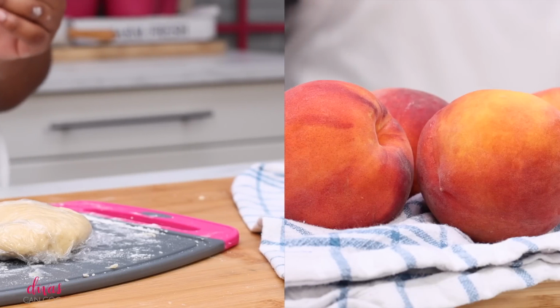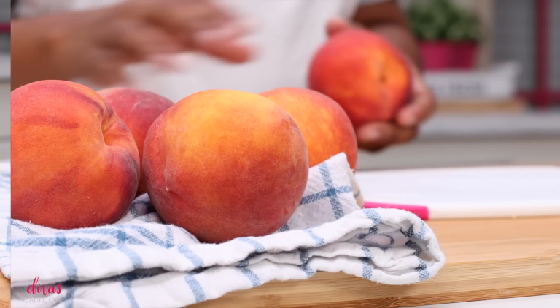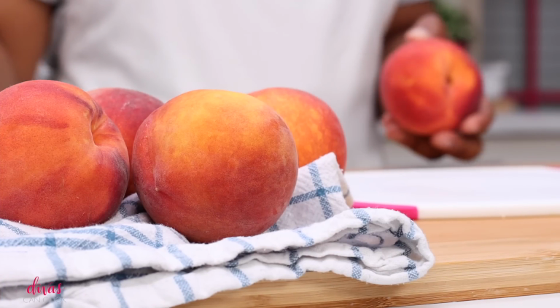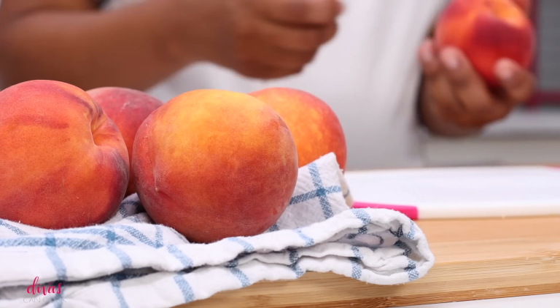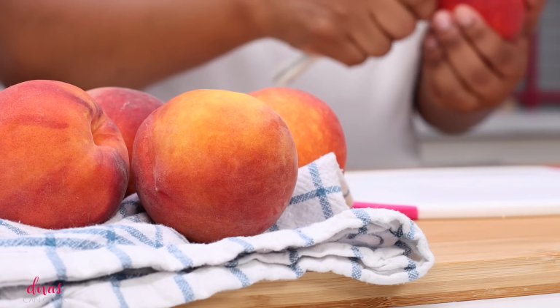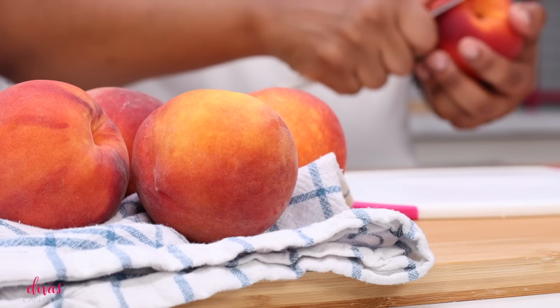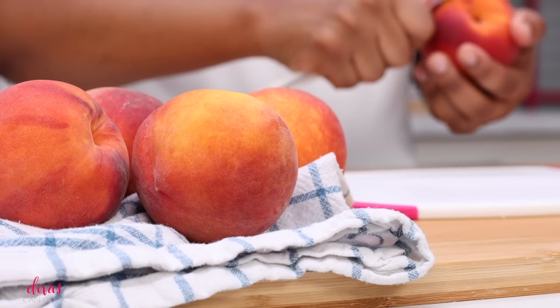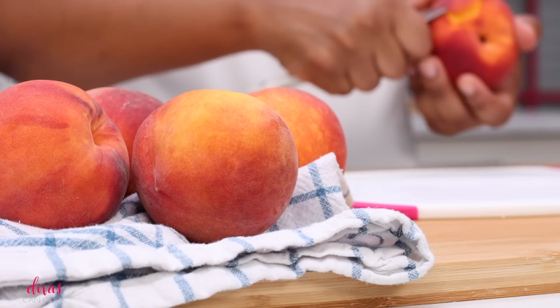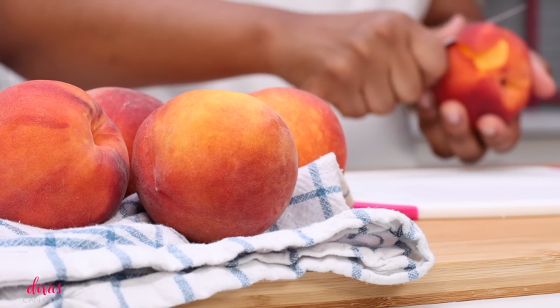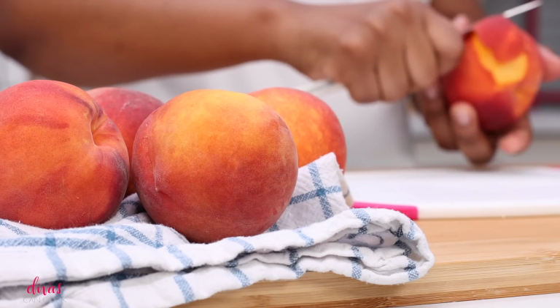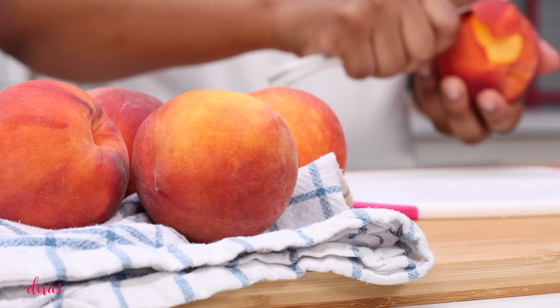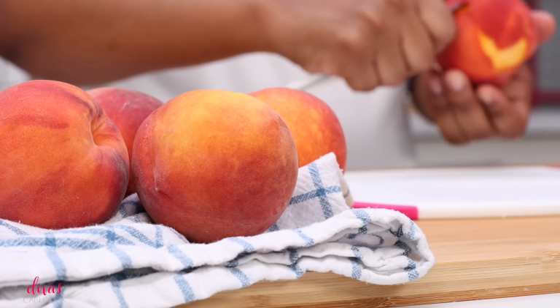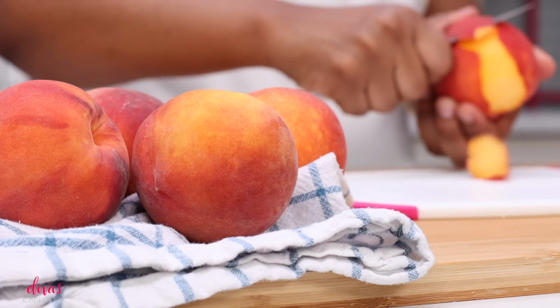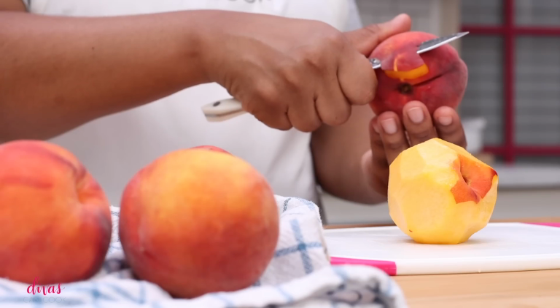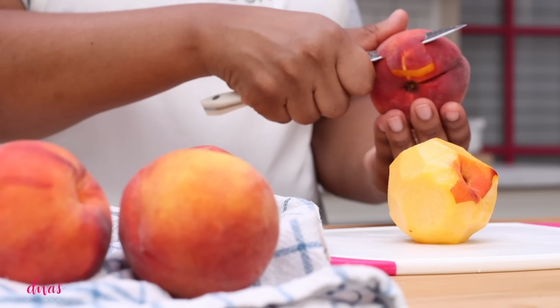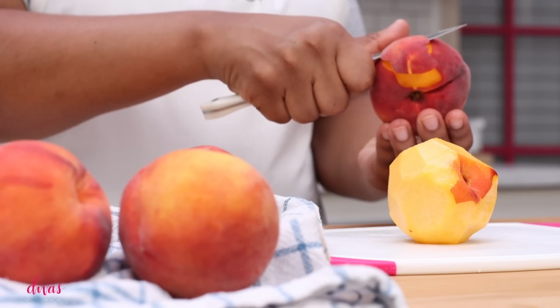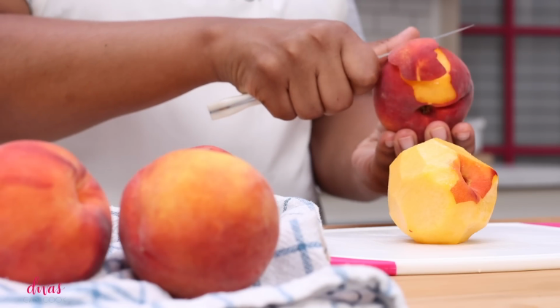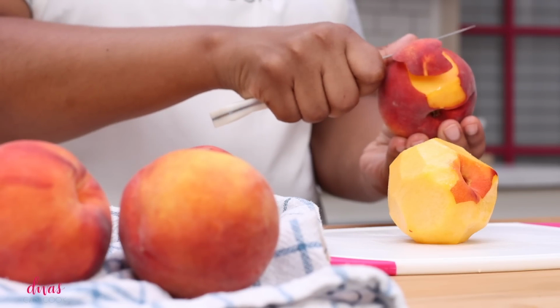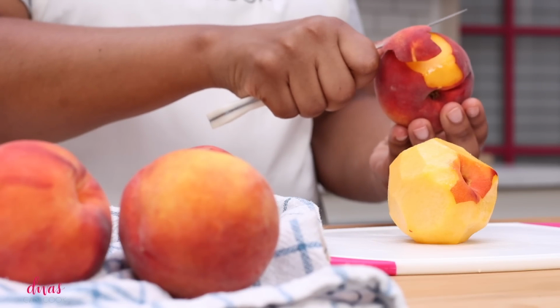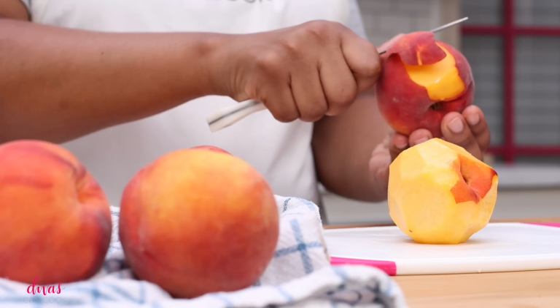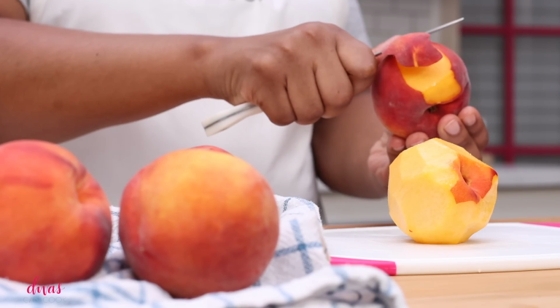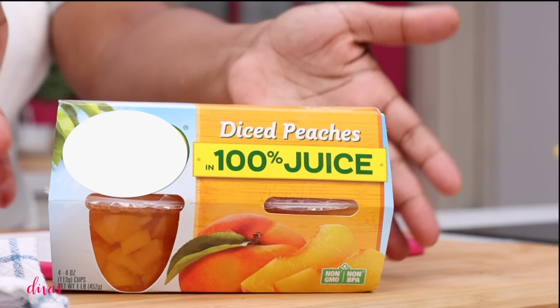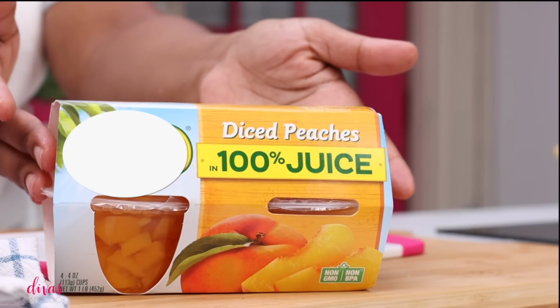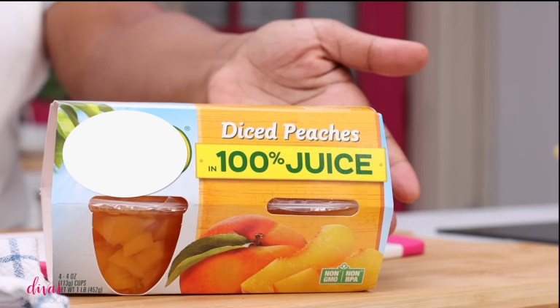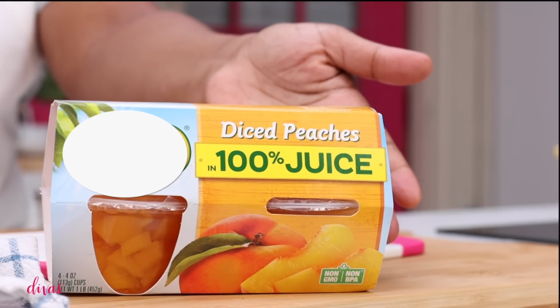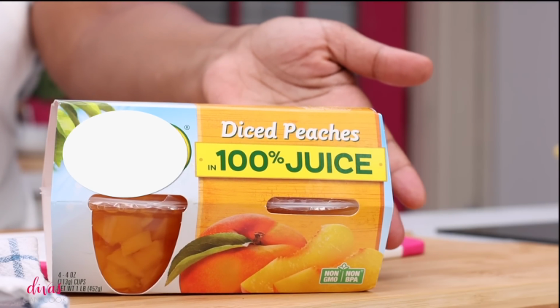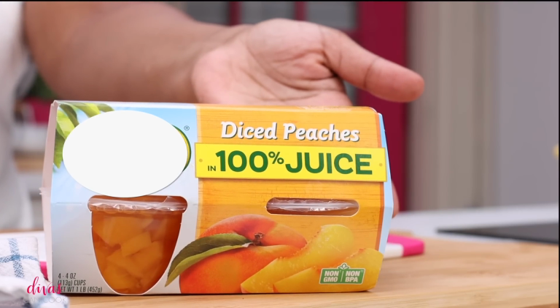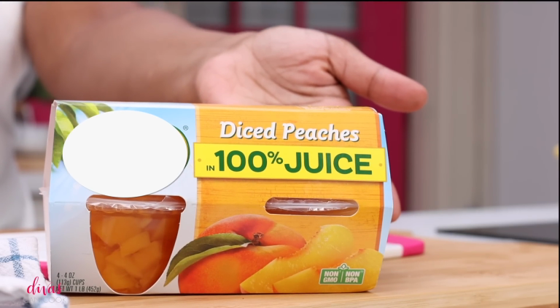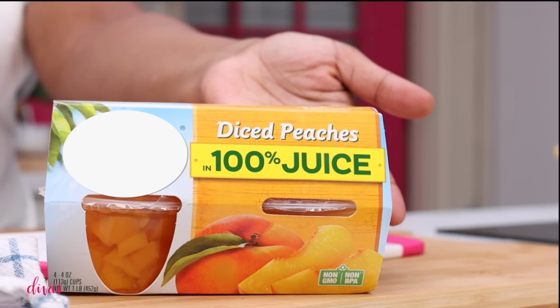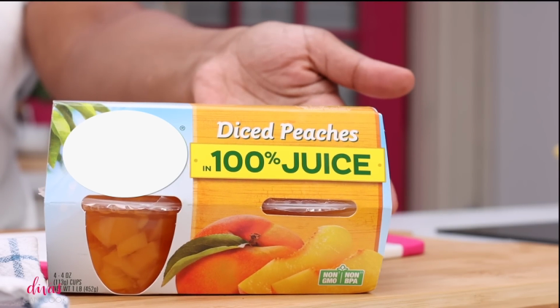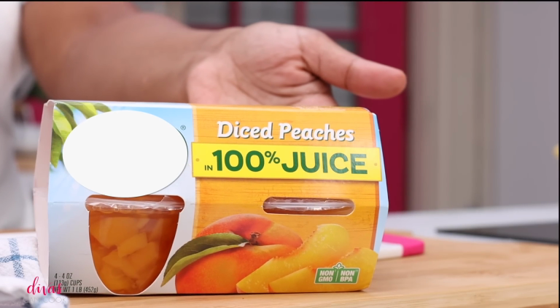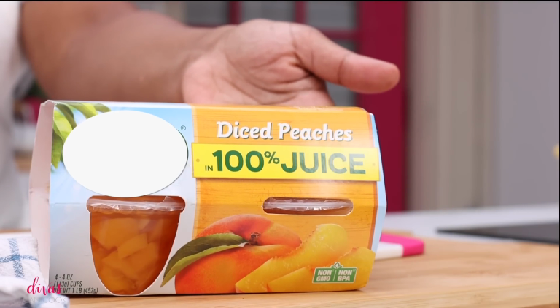Now while our dough is getting nice and cold, let's work on our peaches. I'm using some fresh peaches — make sure they're nice and ripe and sweet. If you cannot find any ripe peaches or peaches are out of season, use these right here — the kind that comes in the cup in 100% juice.